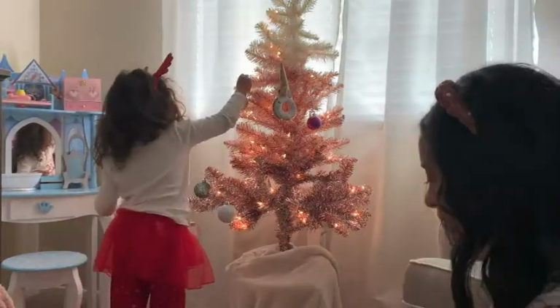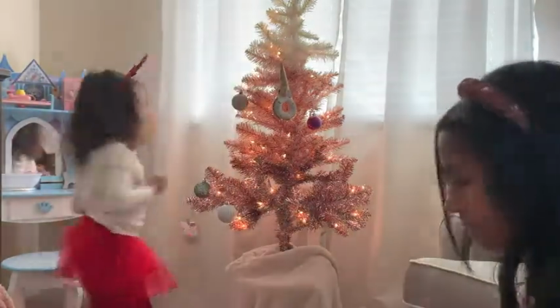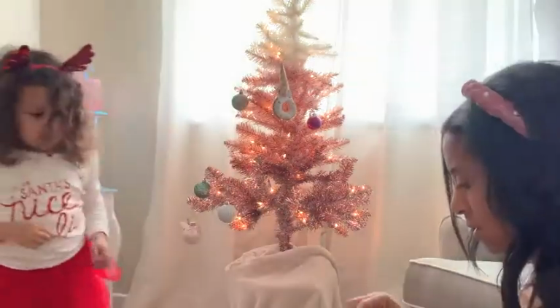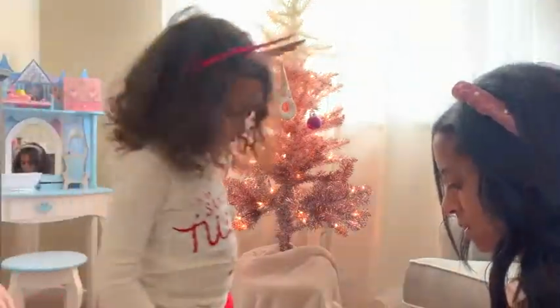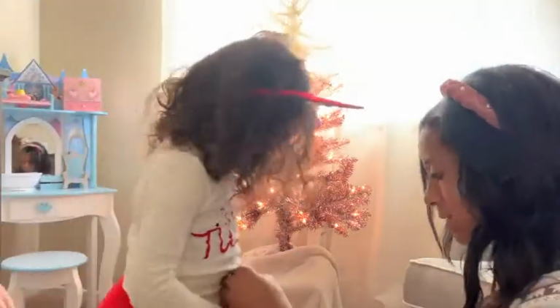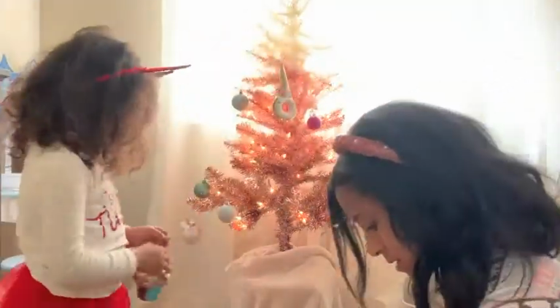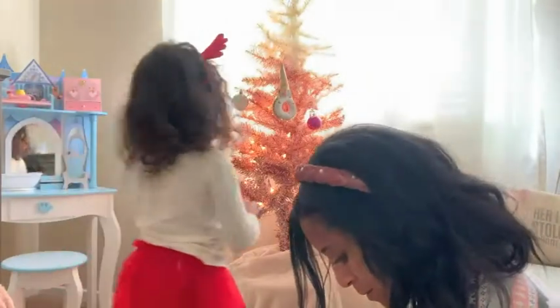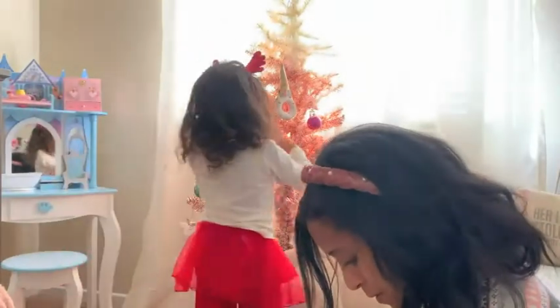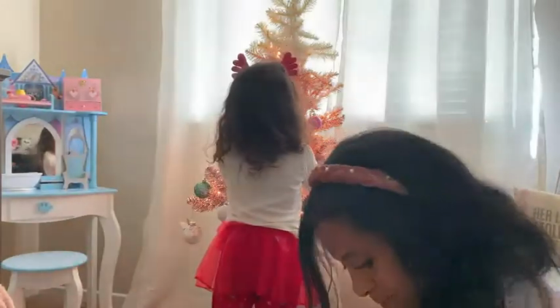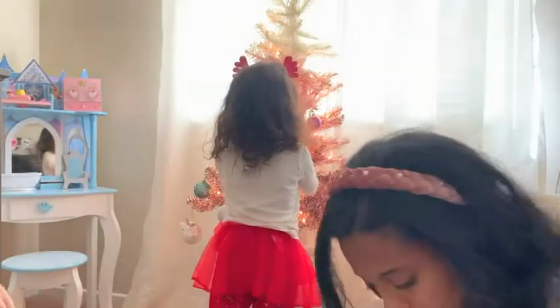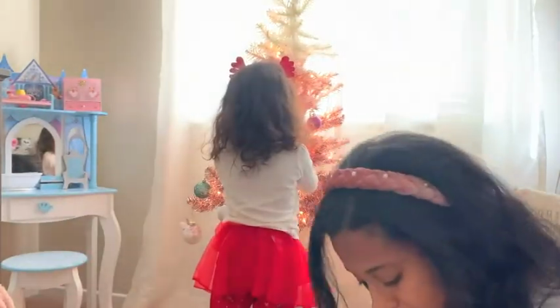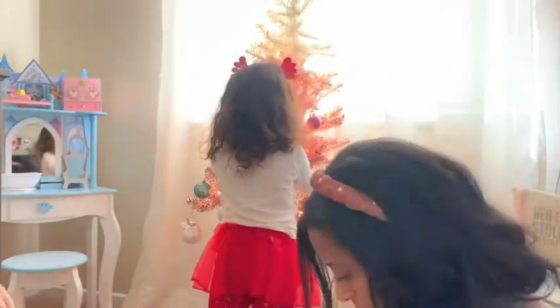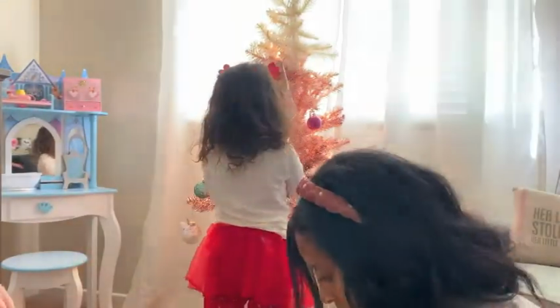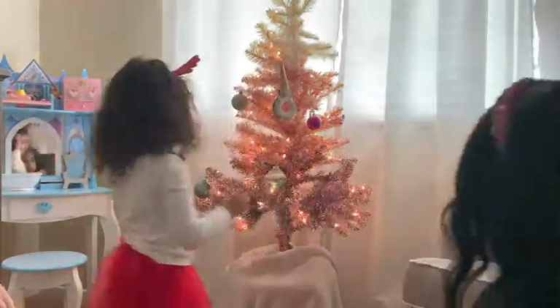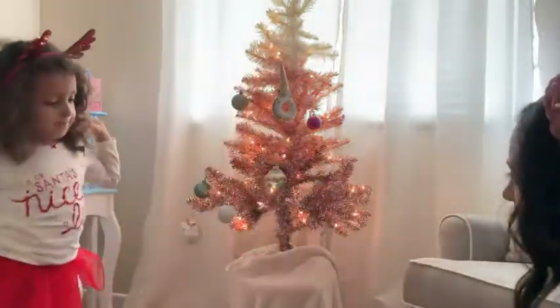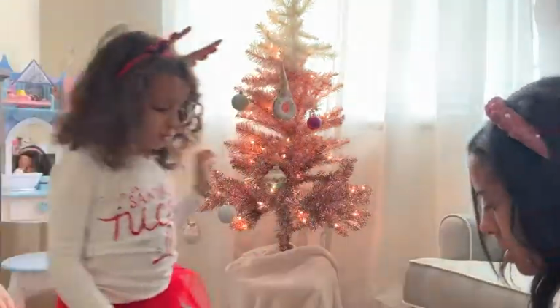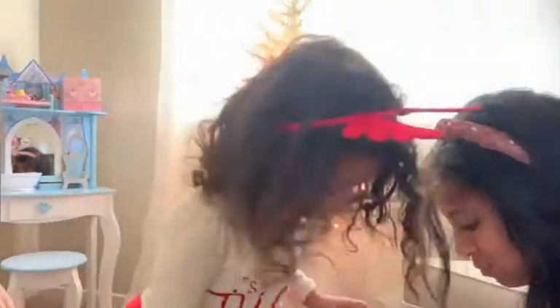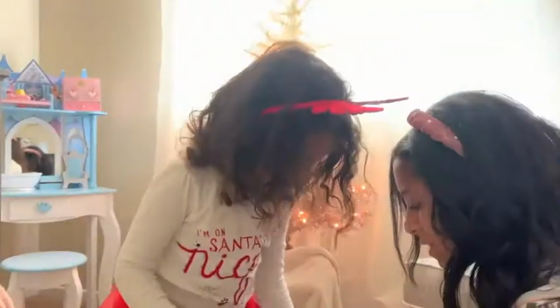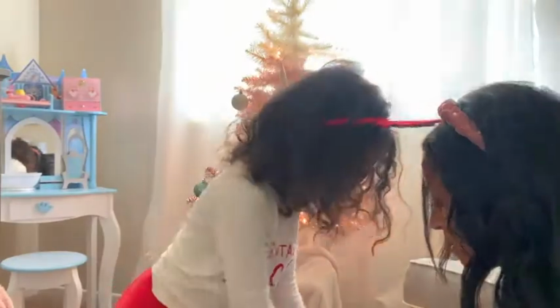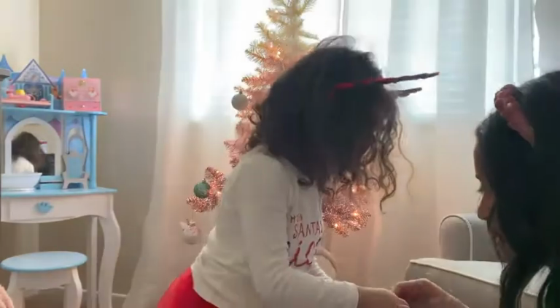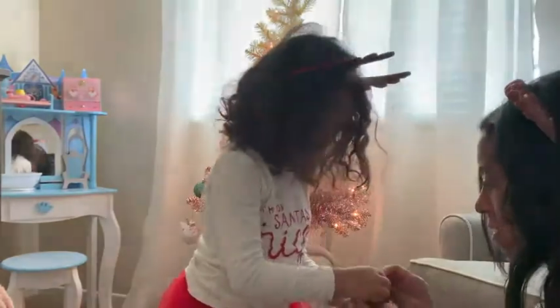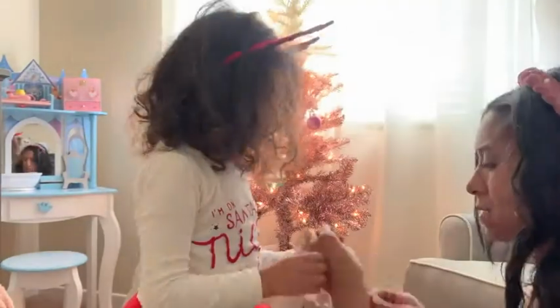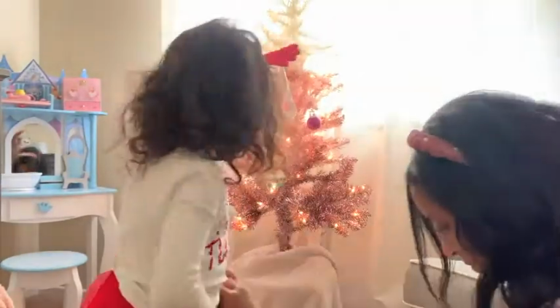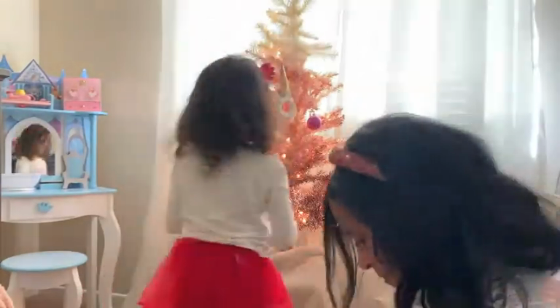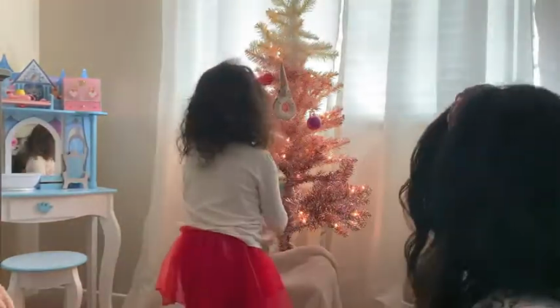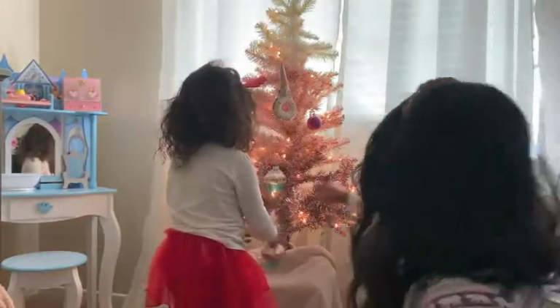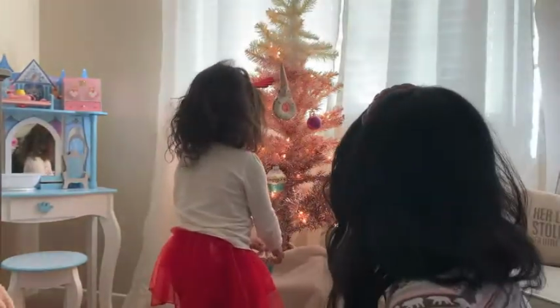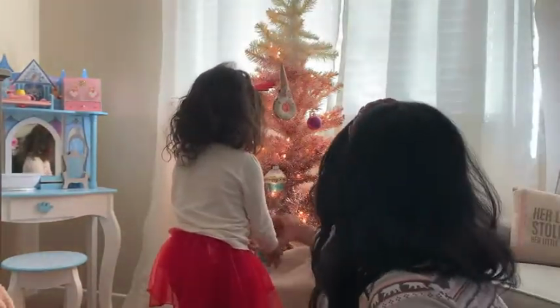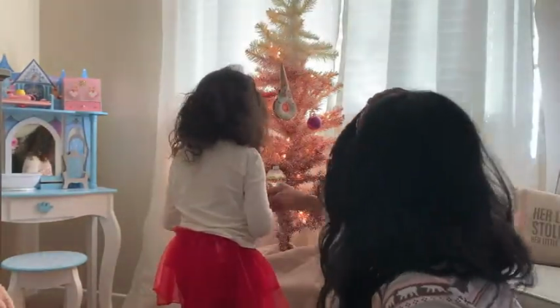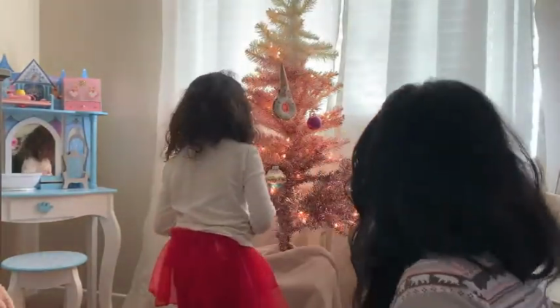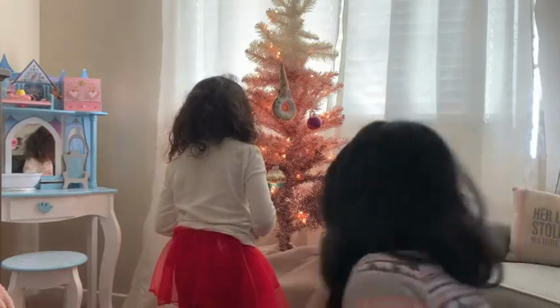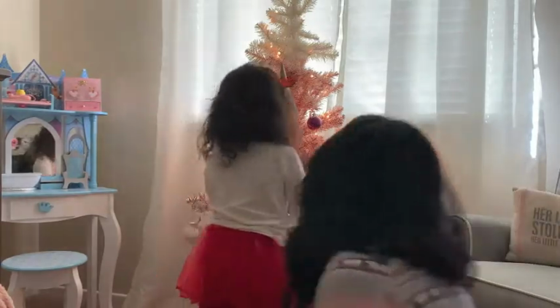This year is probably the first year that she really truly enjoyed decorating a tree. We have four trees in the house and she wanted to help decorate all of them, which was really cute.